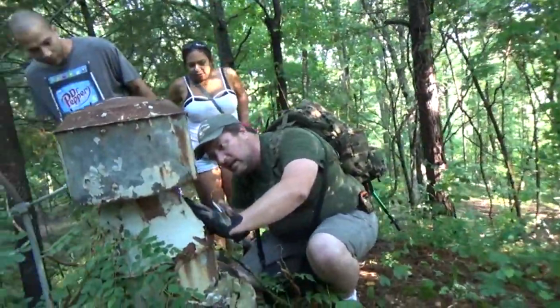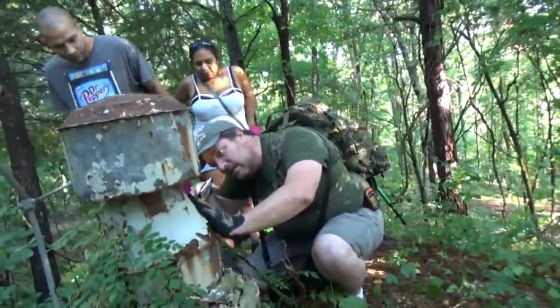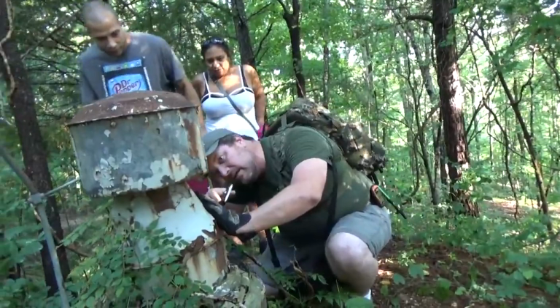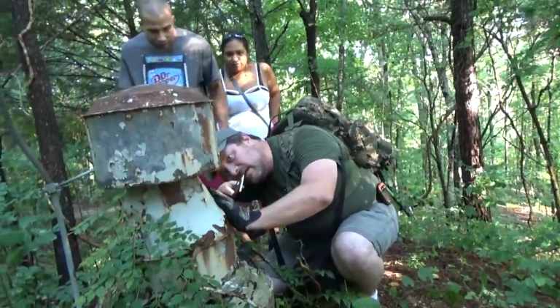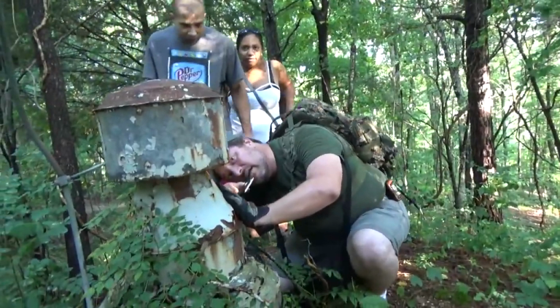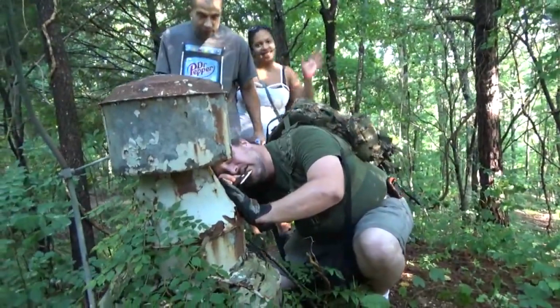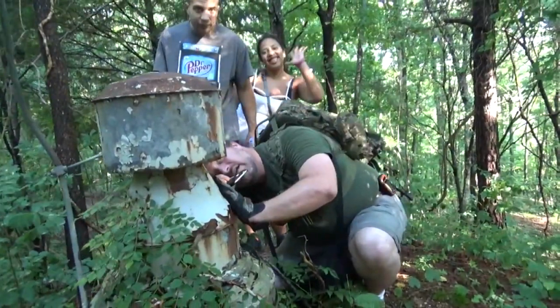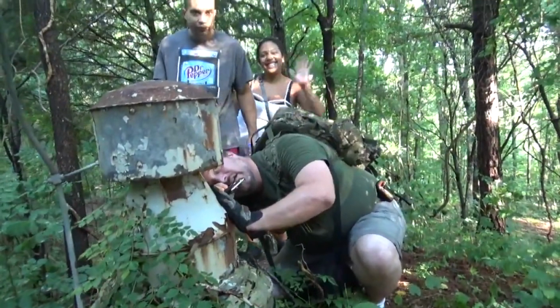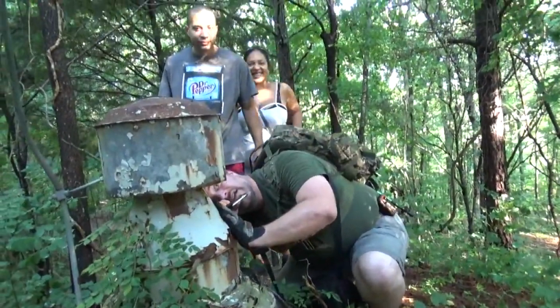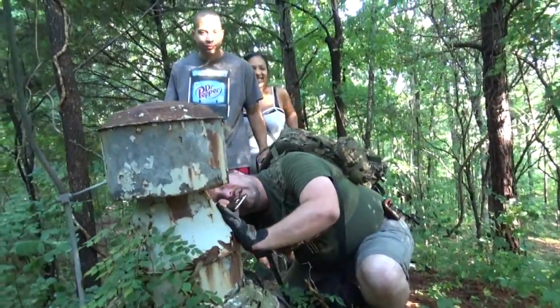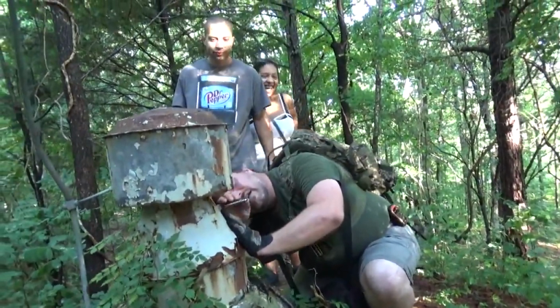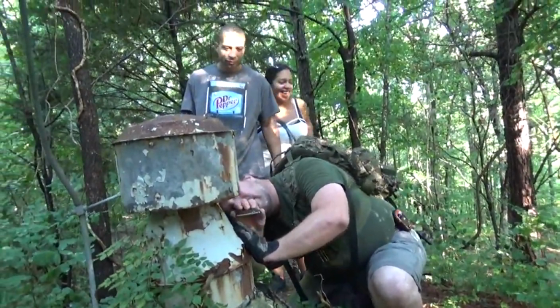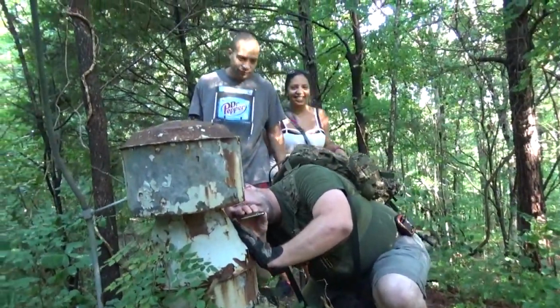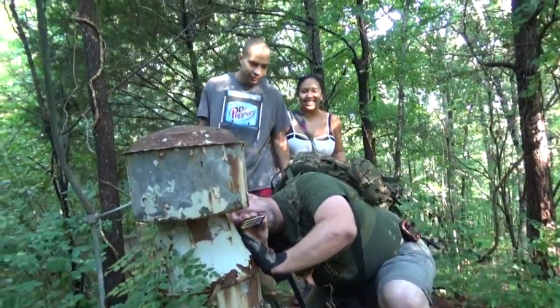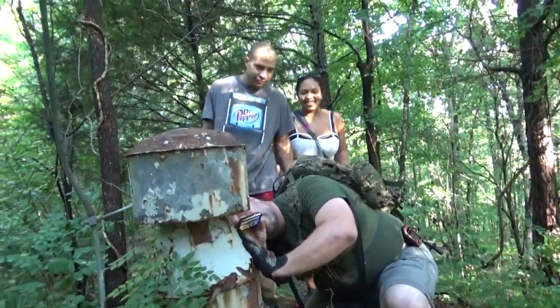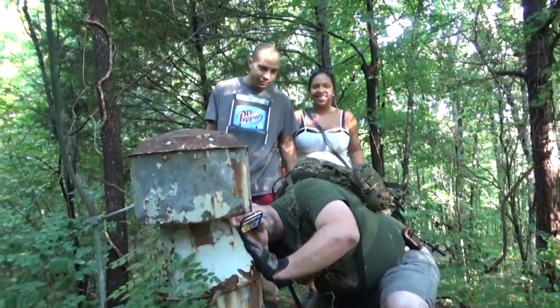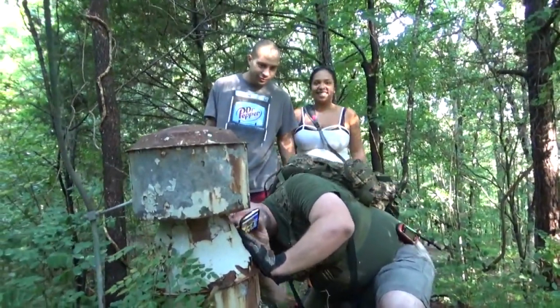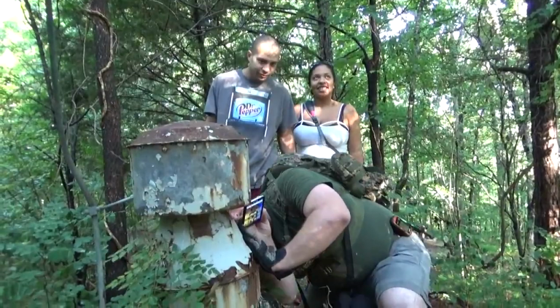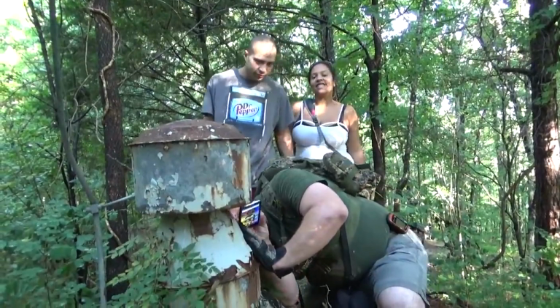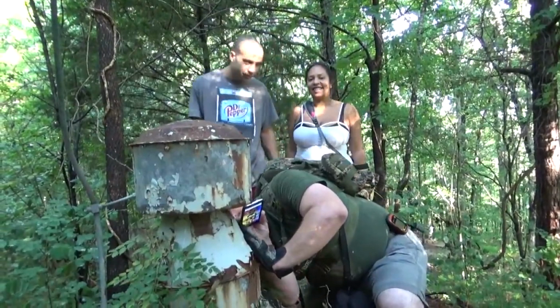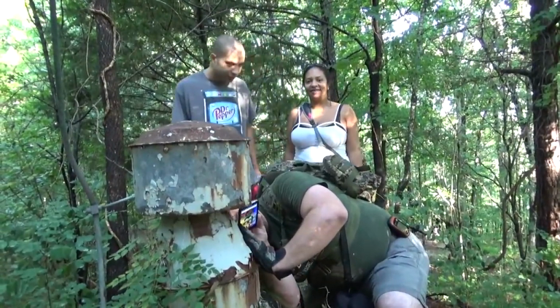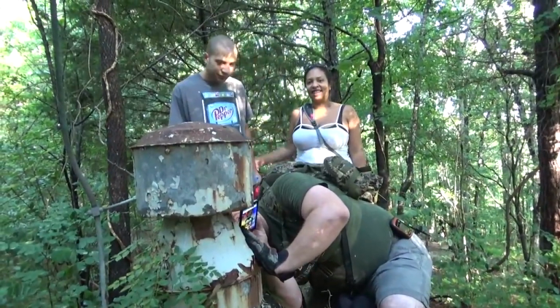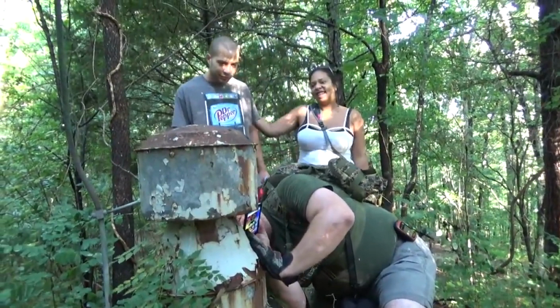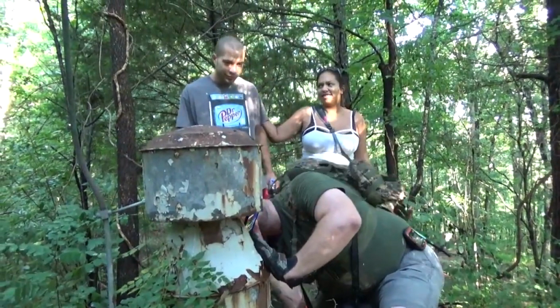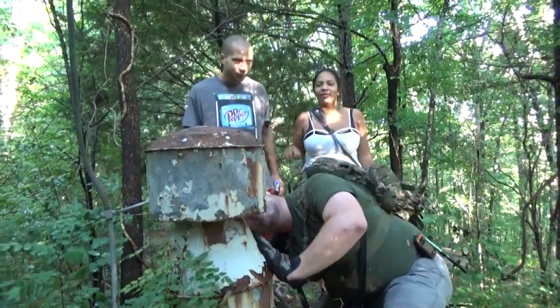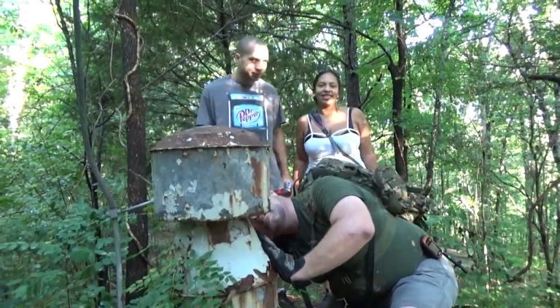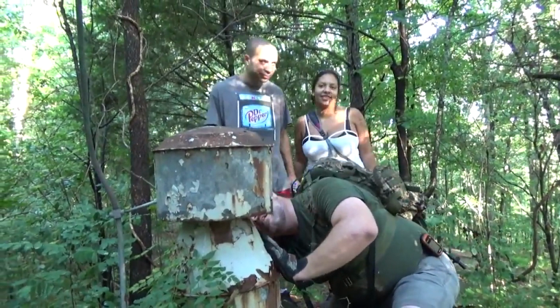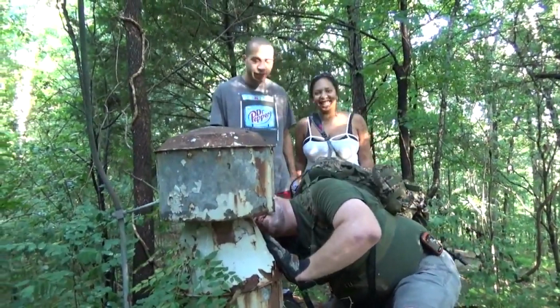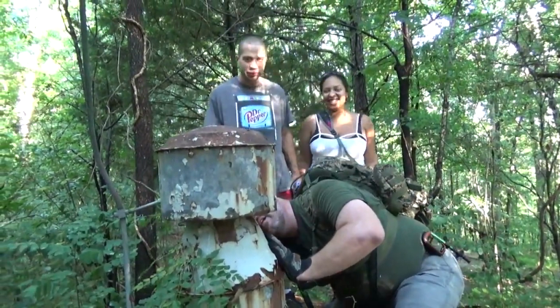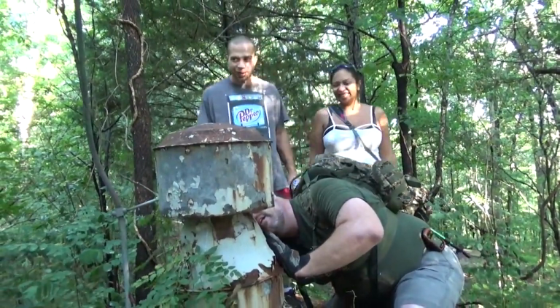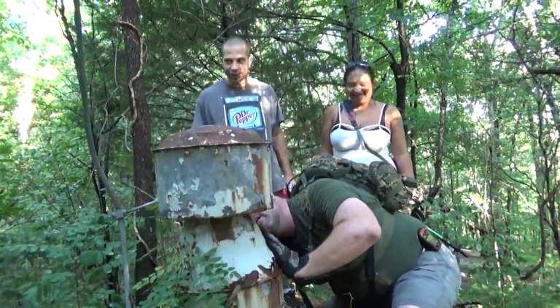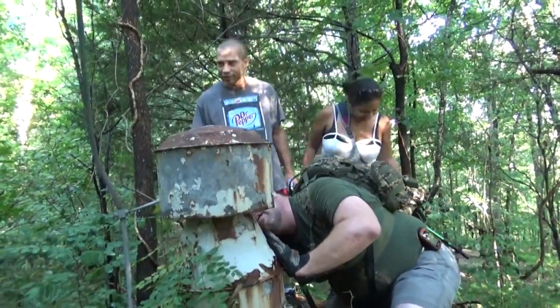We have a couple of new geocachers that have joined us today. Can you tell us your geocaching names? Ninja Christine. He's just with me — he doesn't have one. Not yet at least.